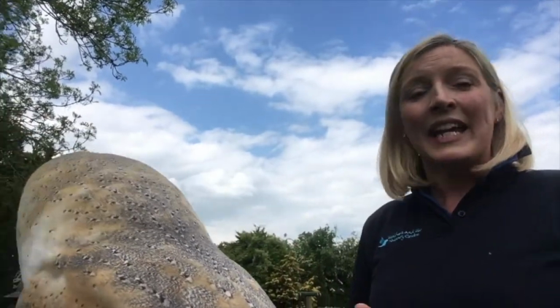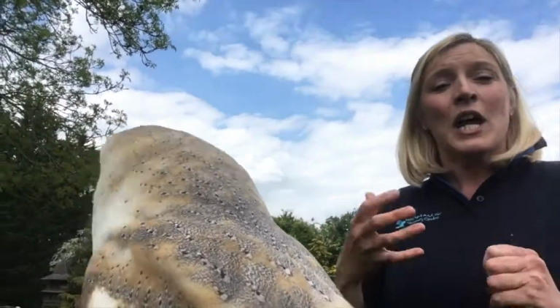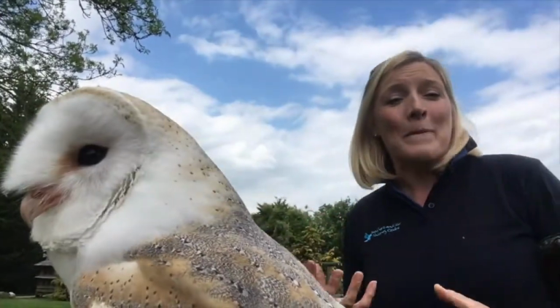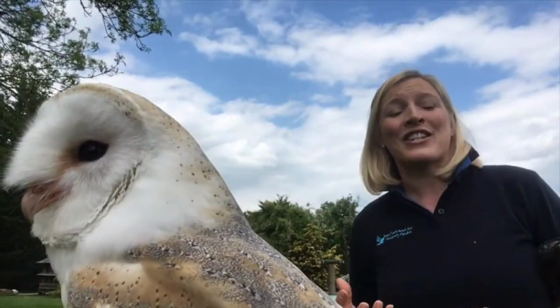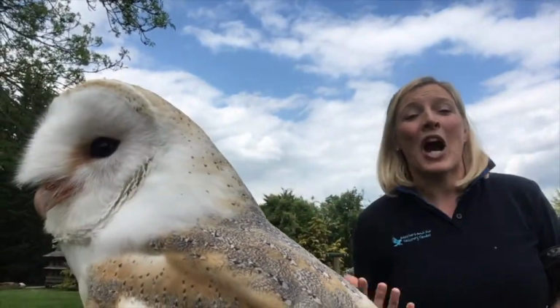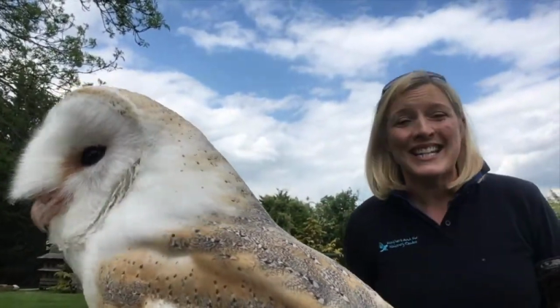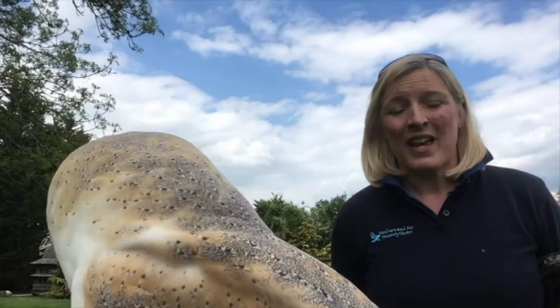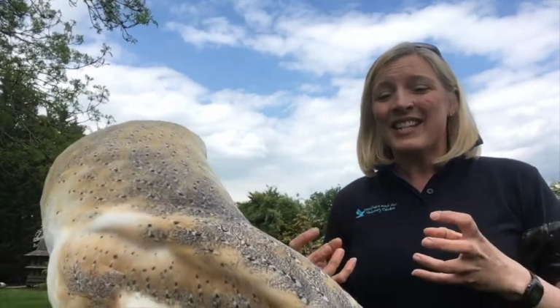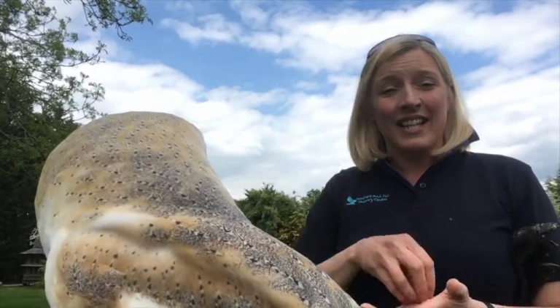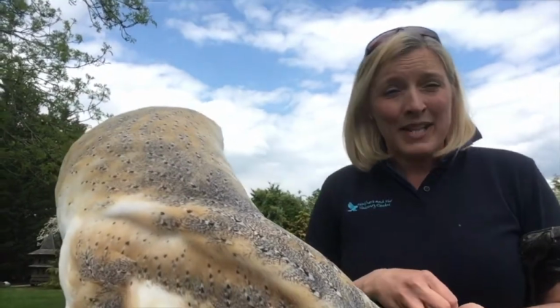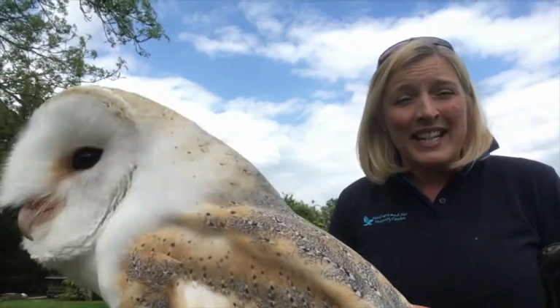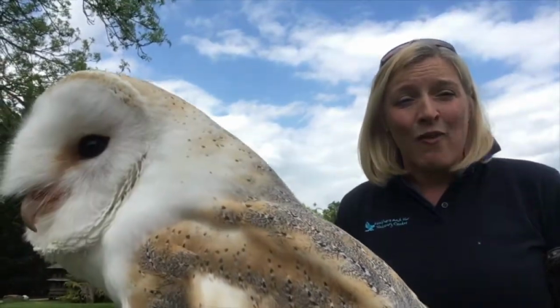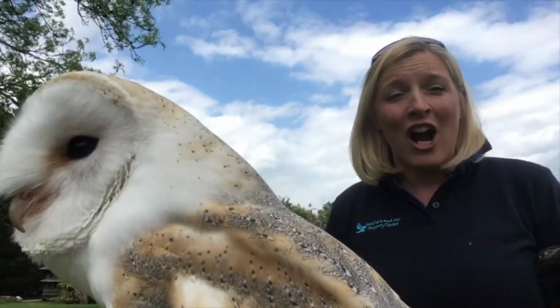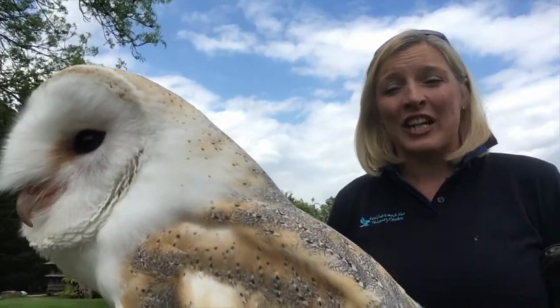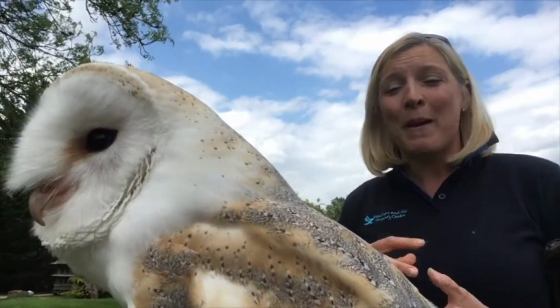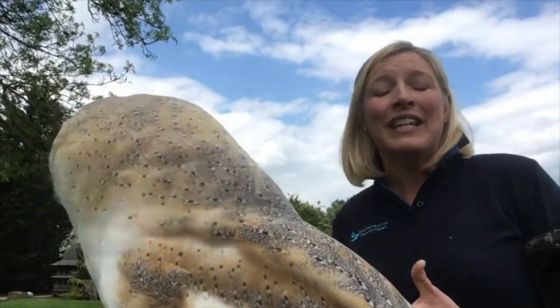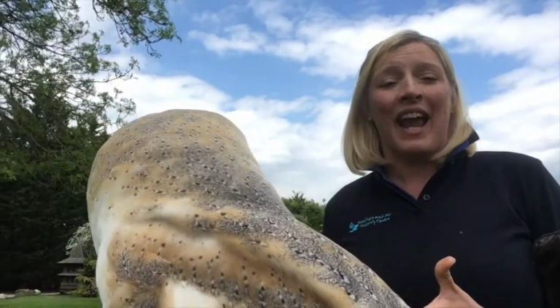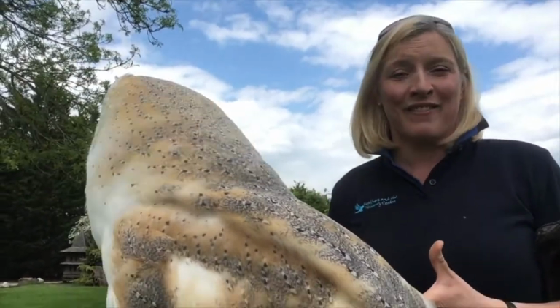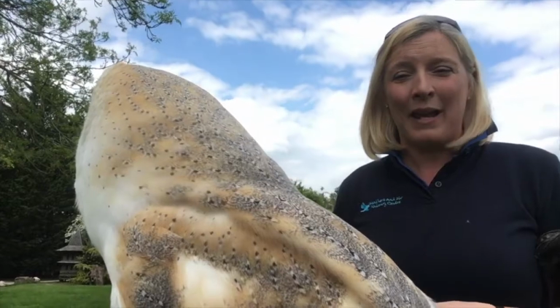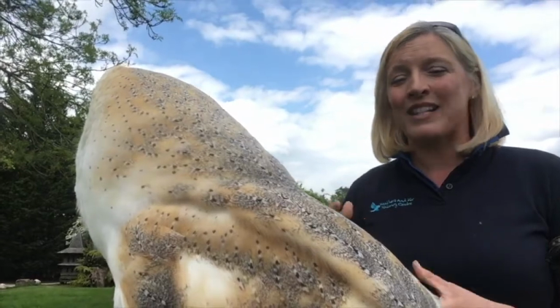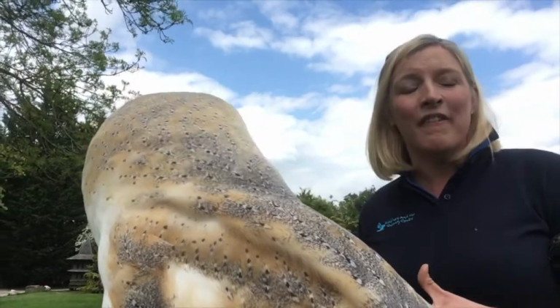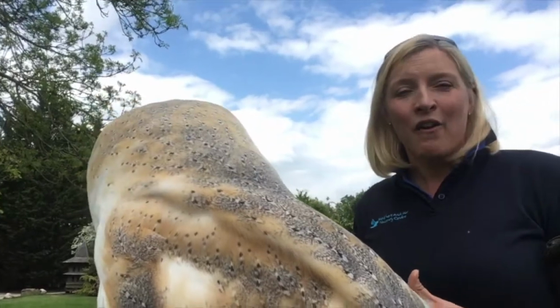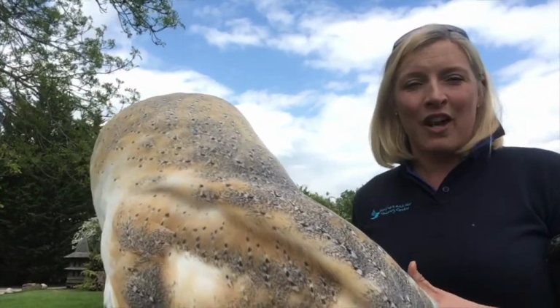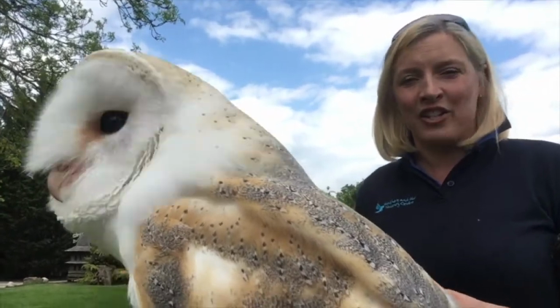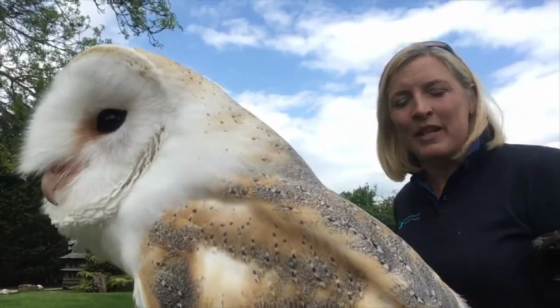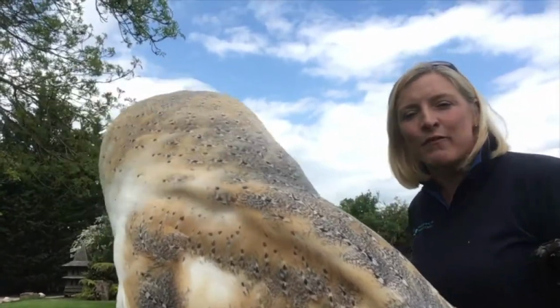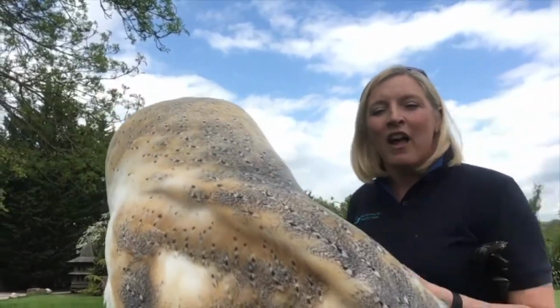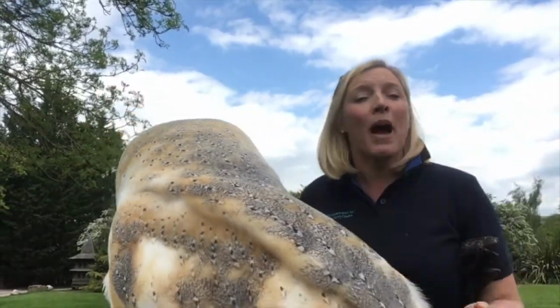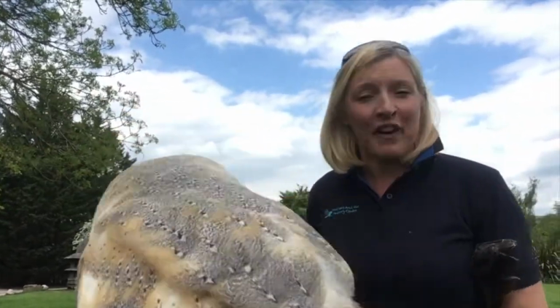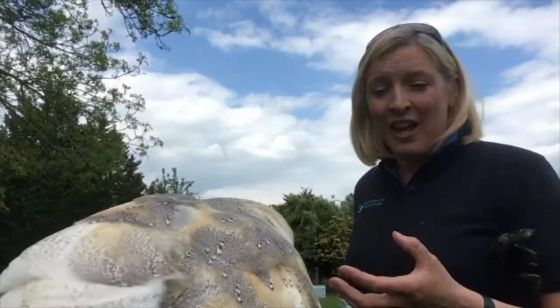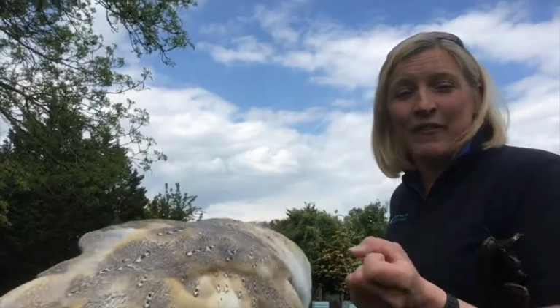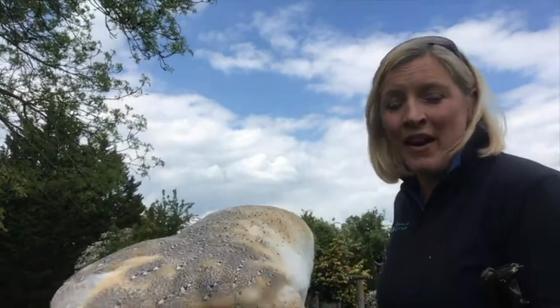Secondly, not being so tidy. These guys need that rough grassland, so maybe leaving areas around plain parks, and leaving roadside verges to be nice and rough — those are perfect things for a barn owl.